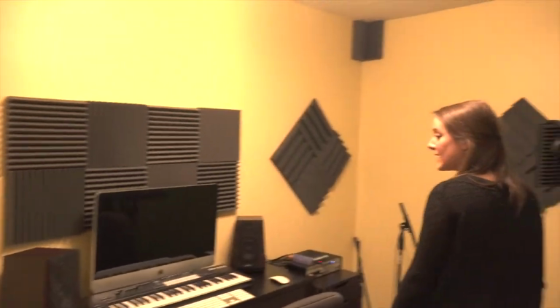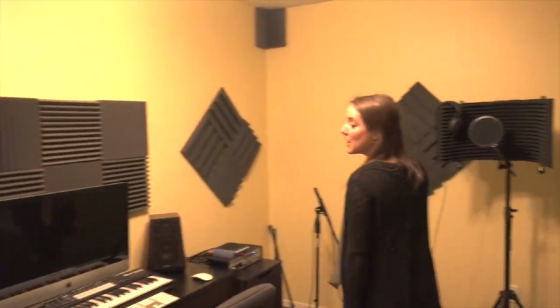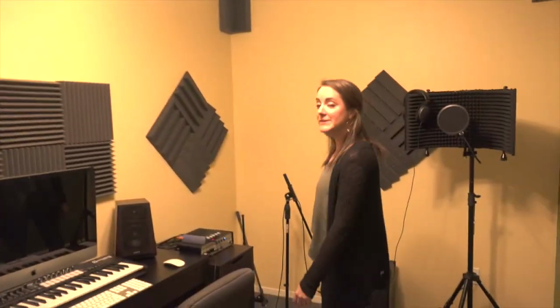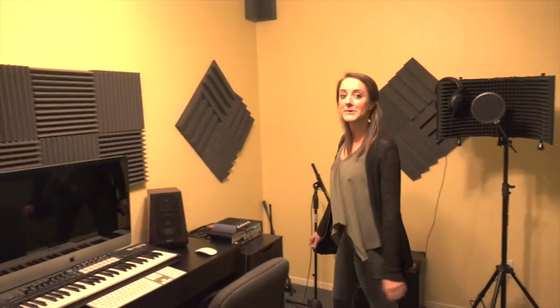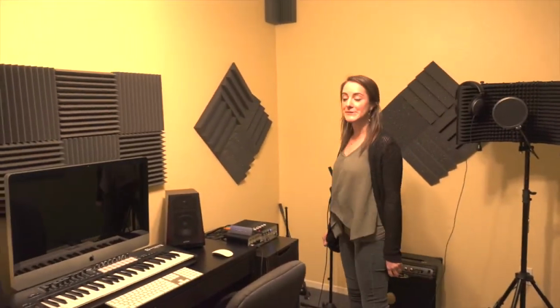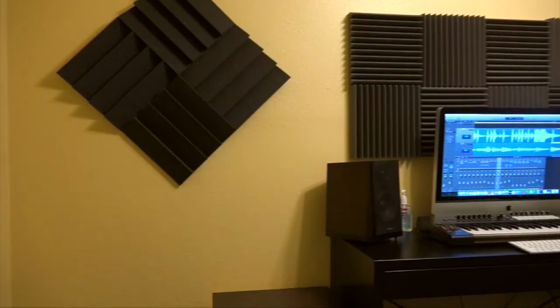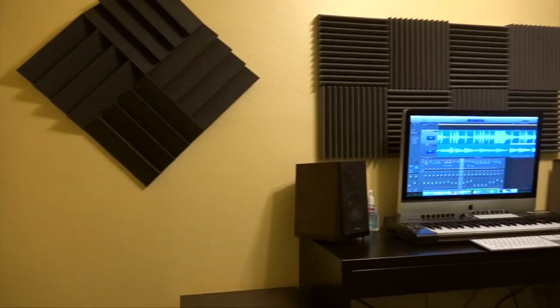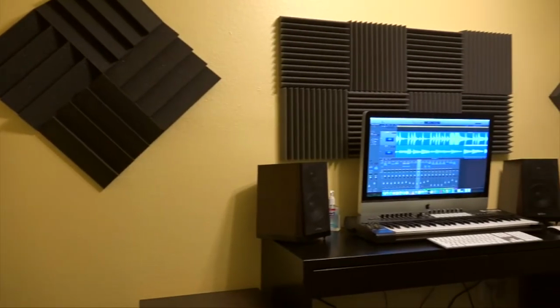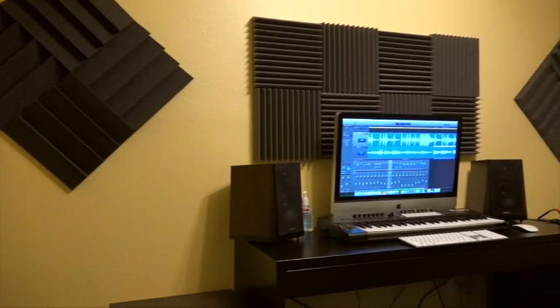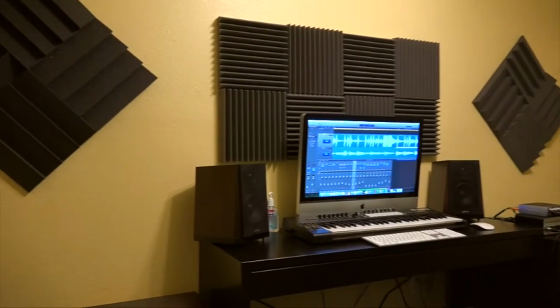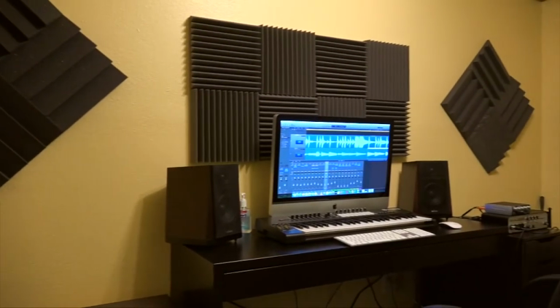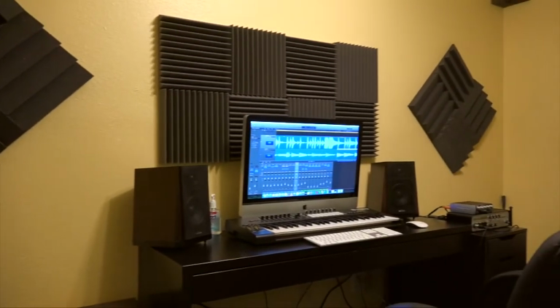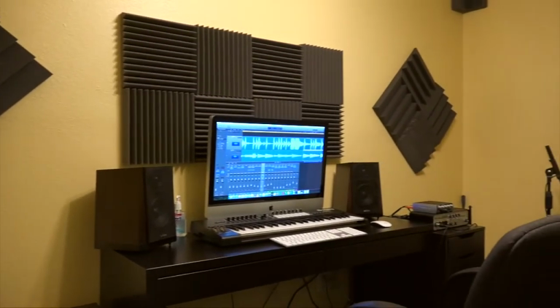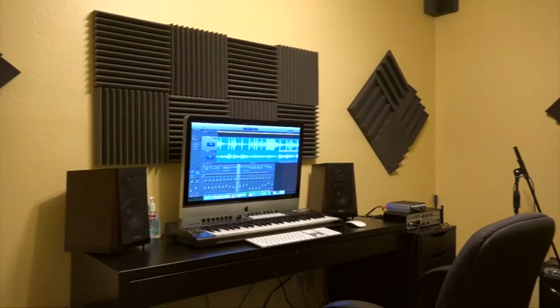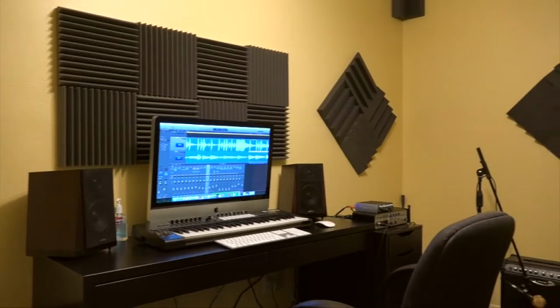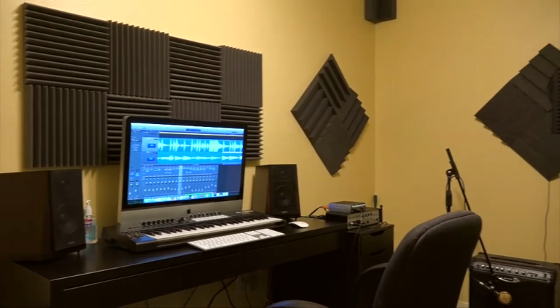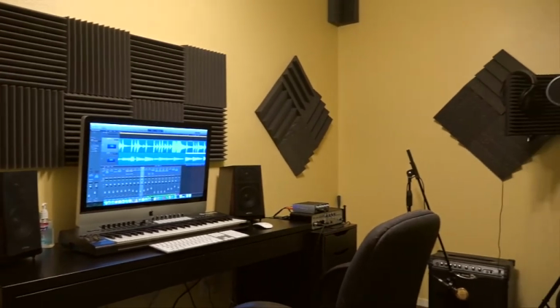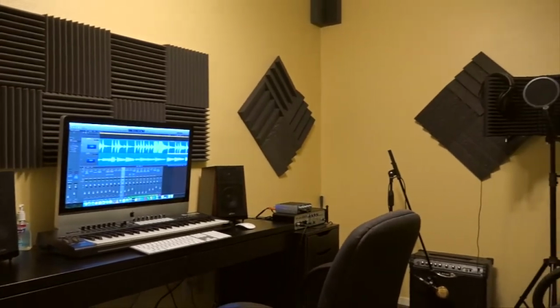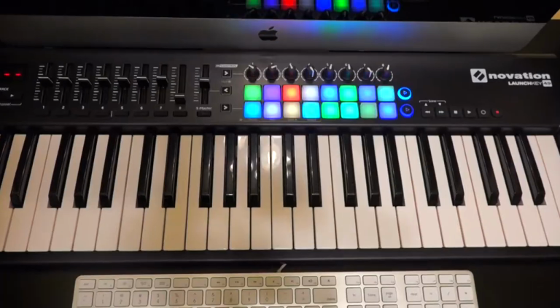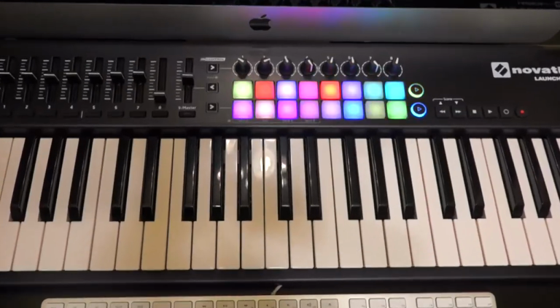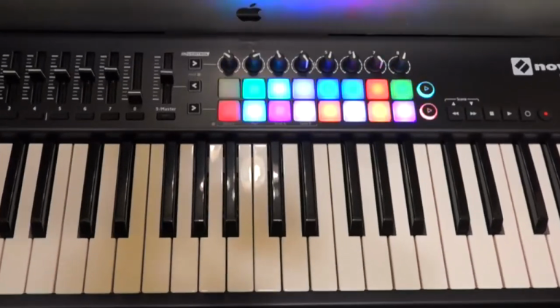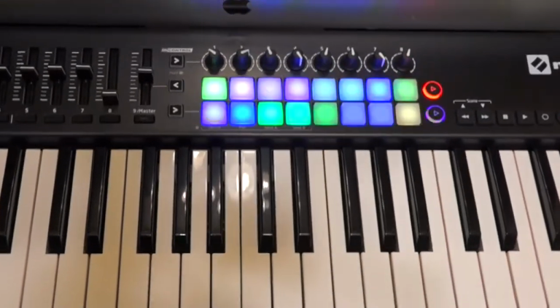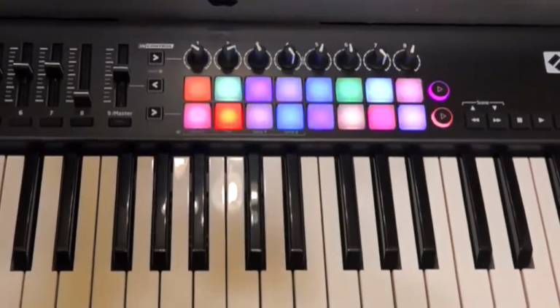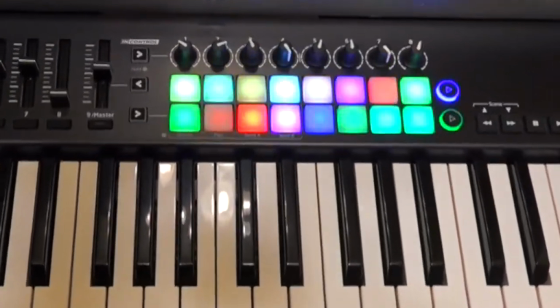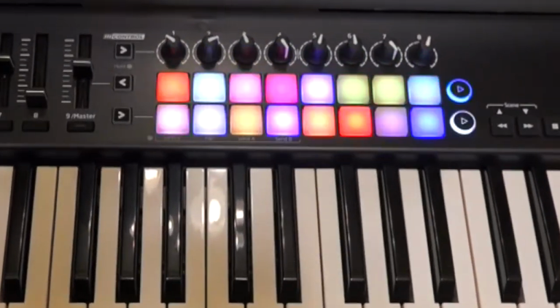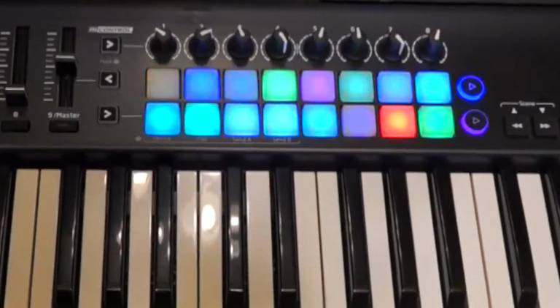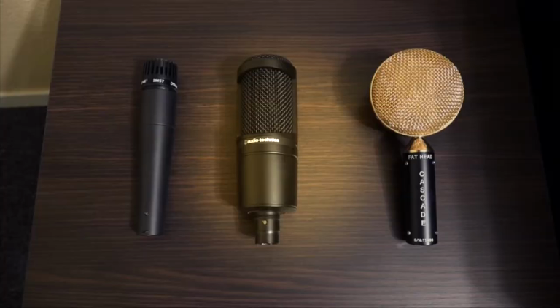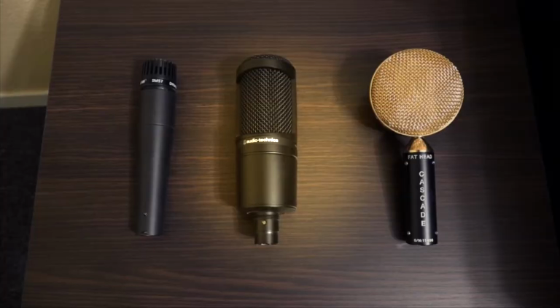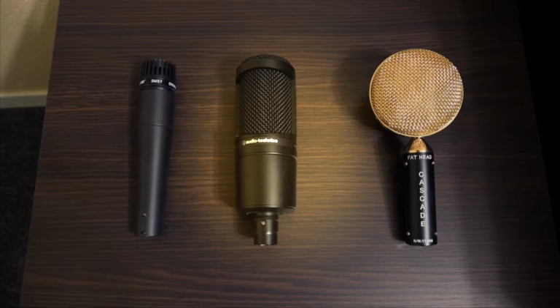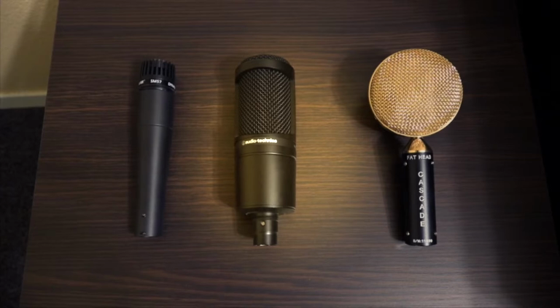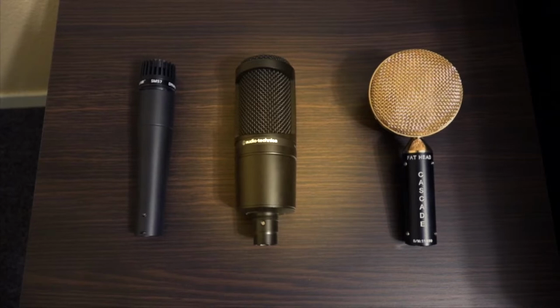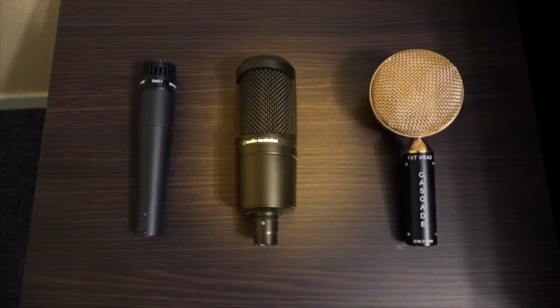A brand new recording room features a 27-inch monitor, a MIDI controller, and a 4-channel interface, complete with microphones — dynamic, condenser, and ribbon mics.